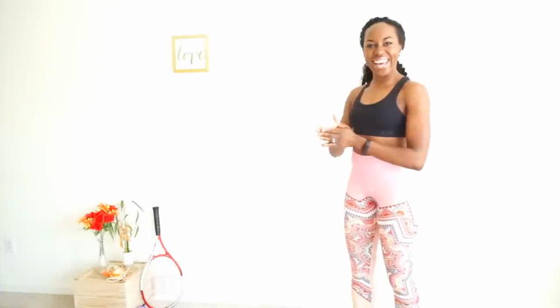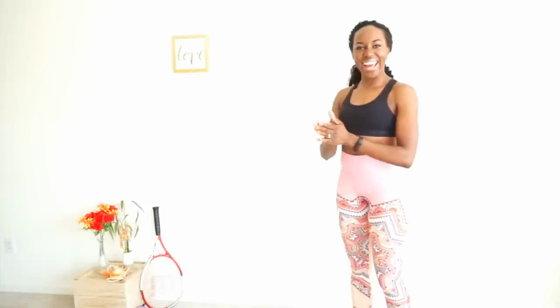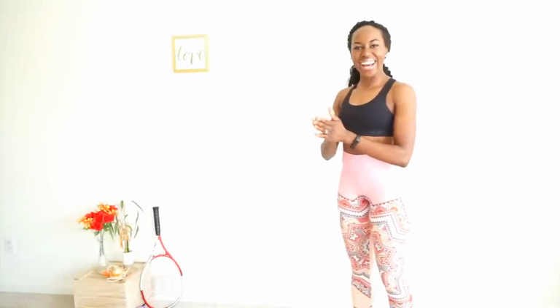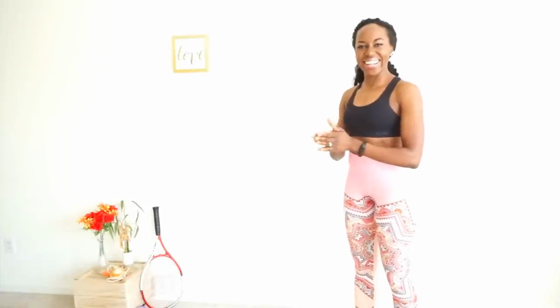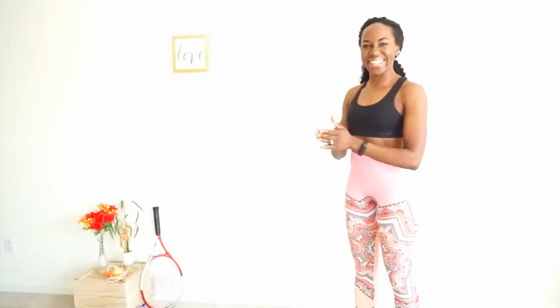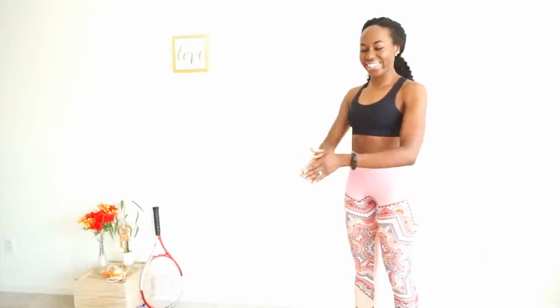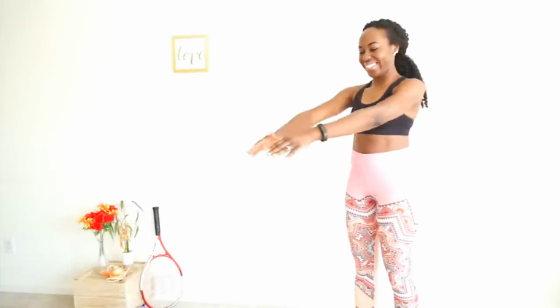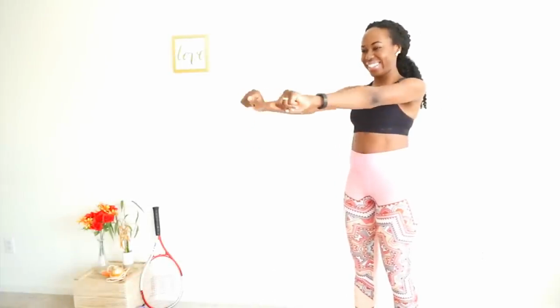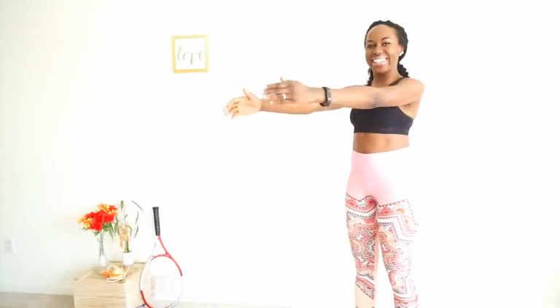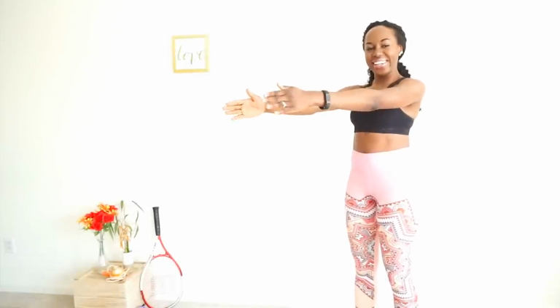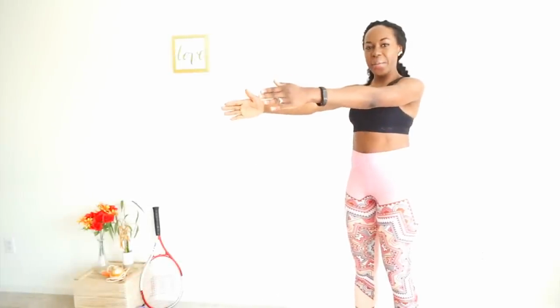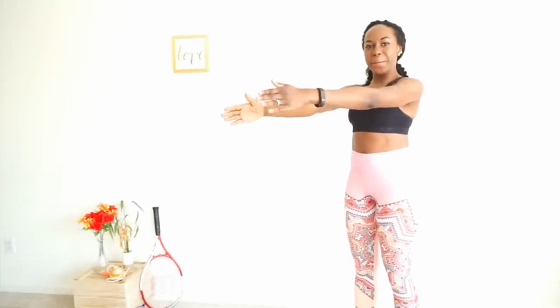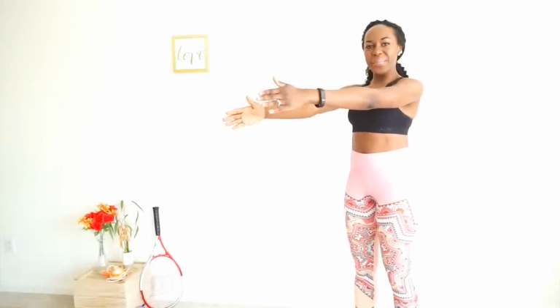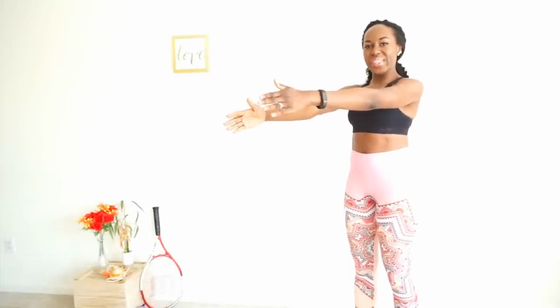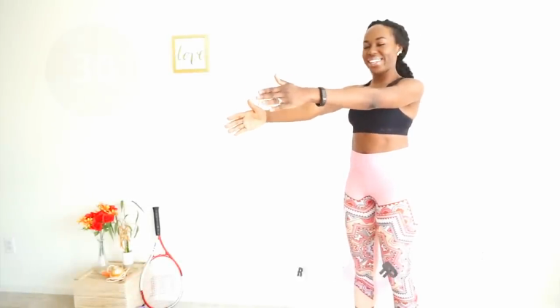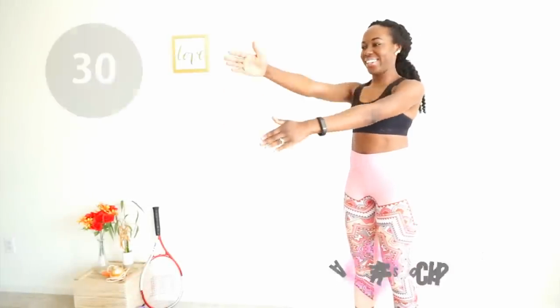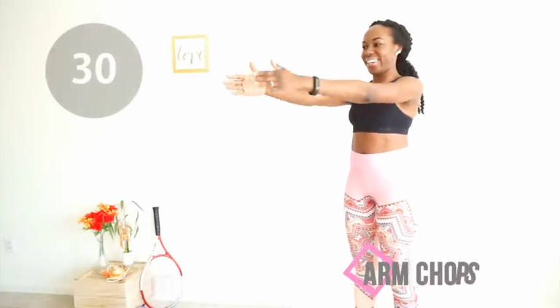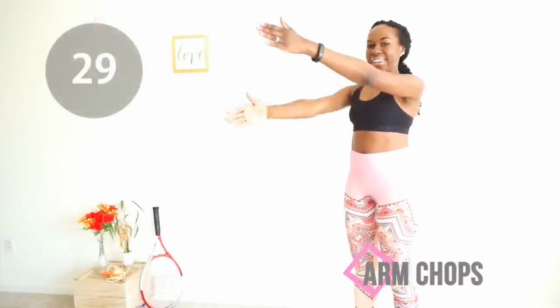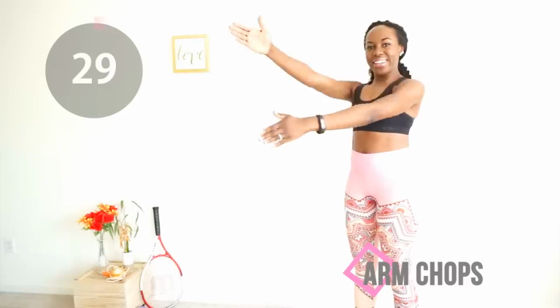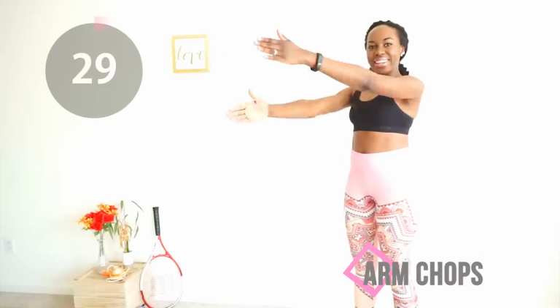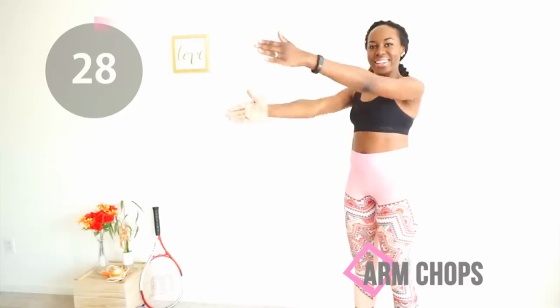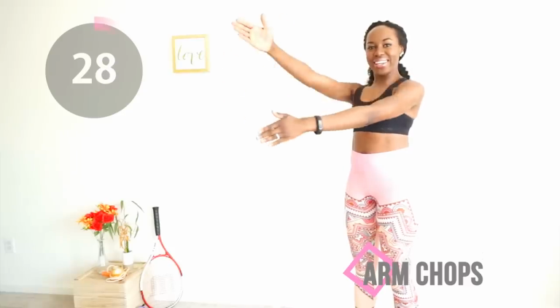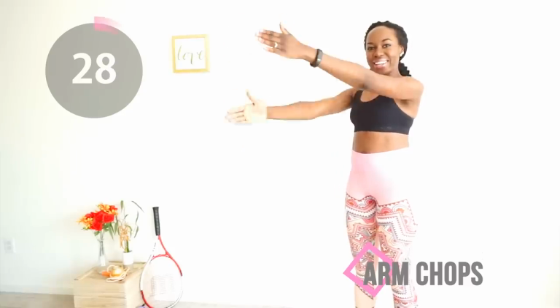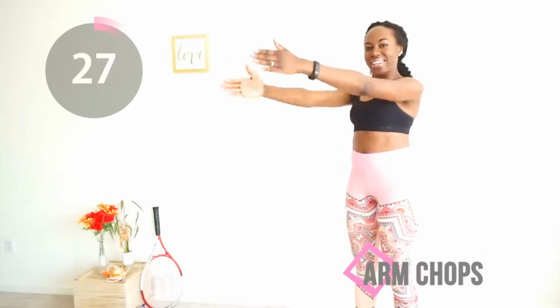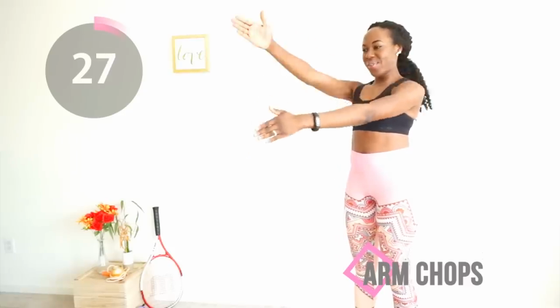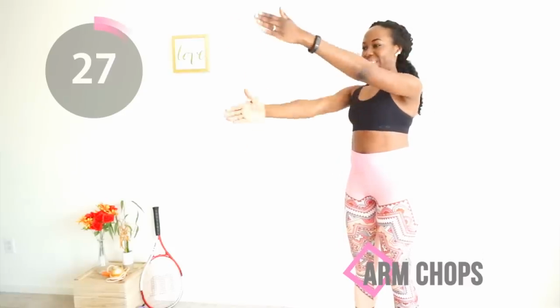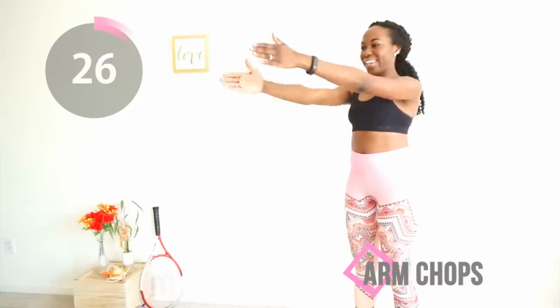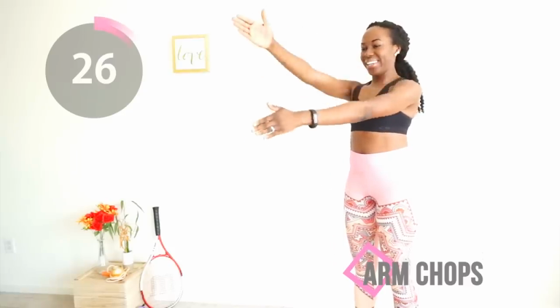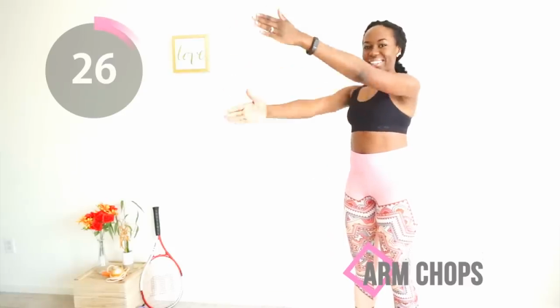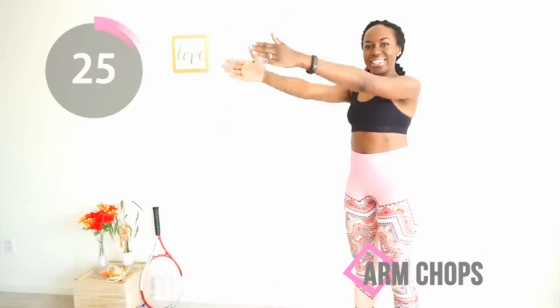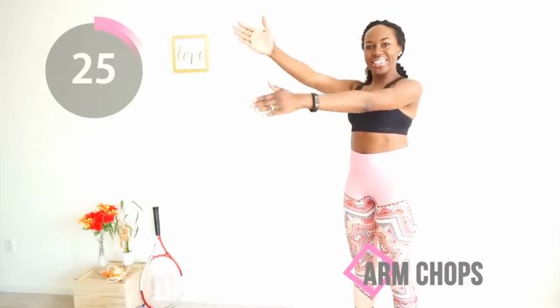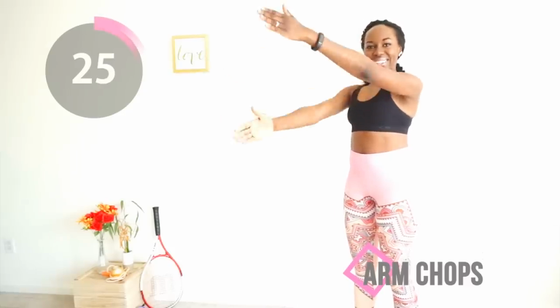Welcome to this arm workout. We are starting off with arm chops. To do this correctly, just brace your core and pretend to be a monster chasing somebody in a movie, and you would pretty much get this right.